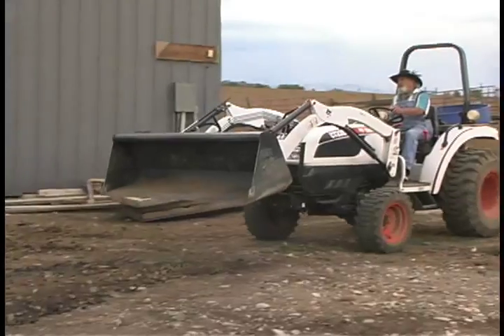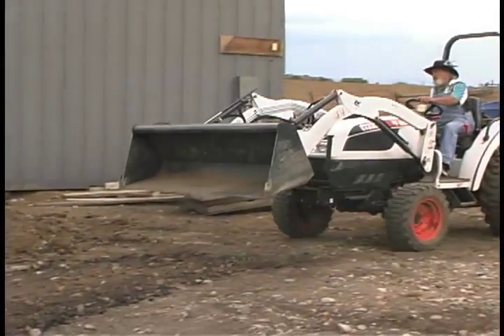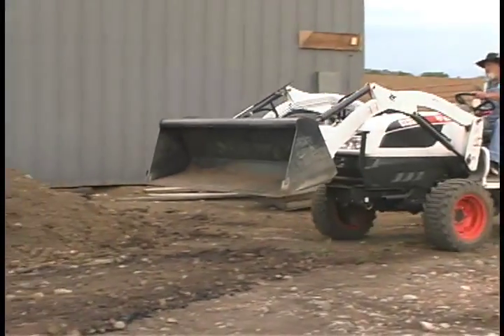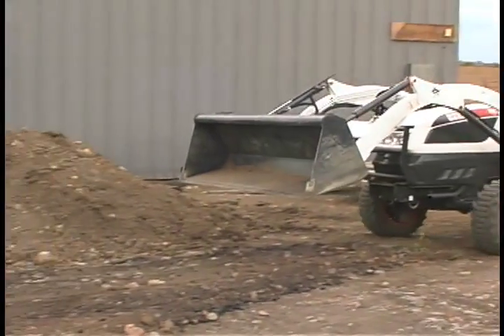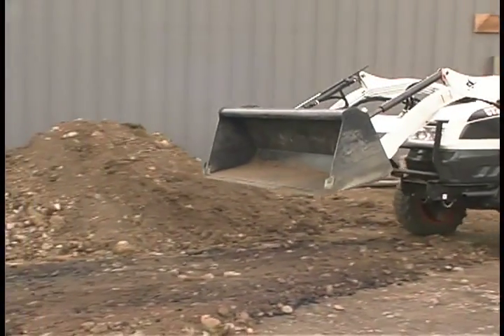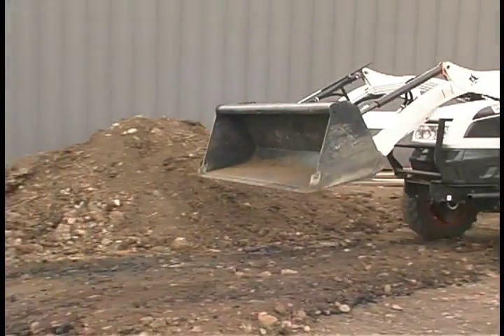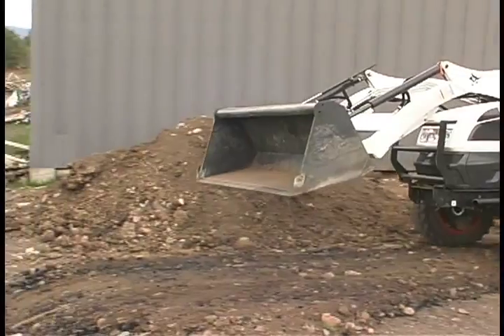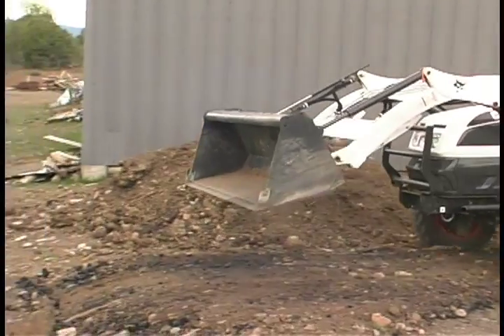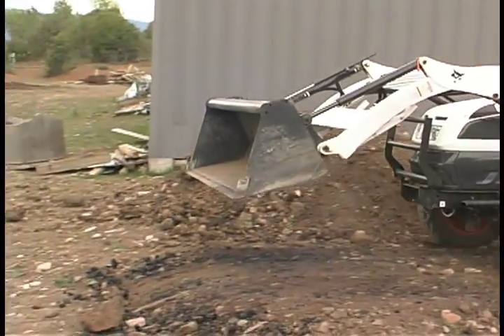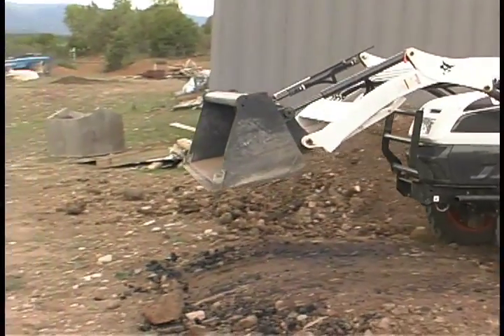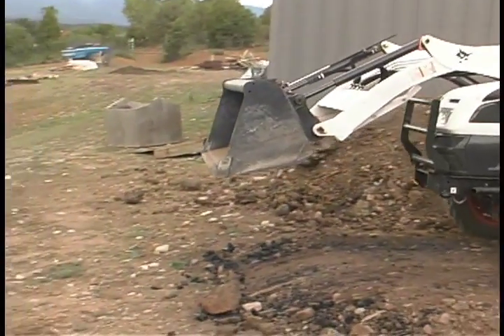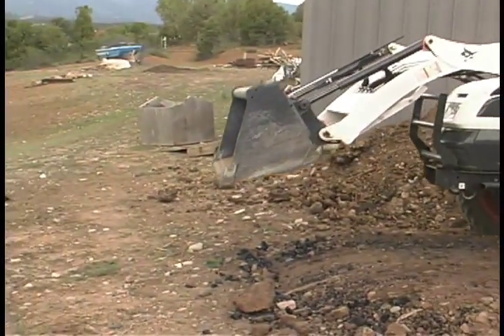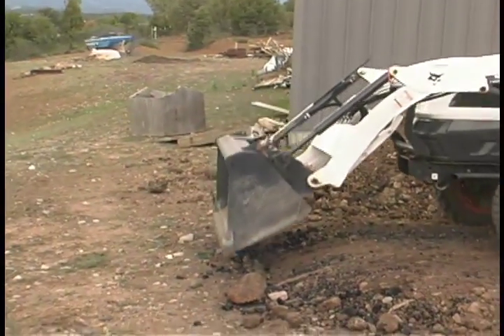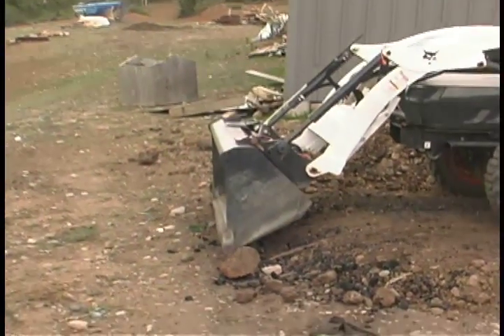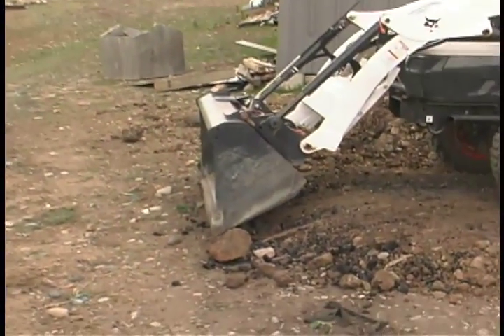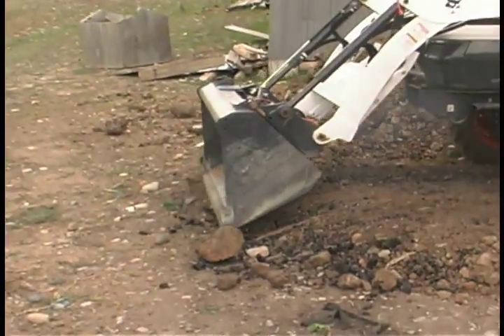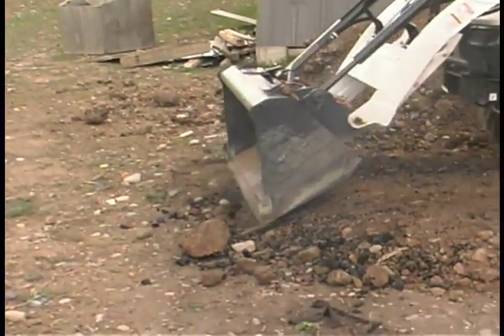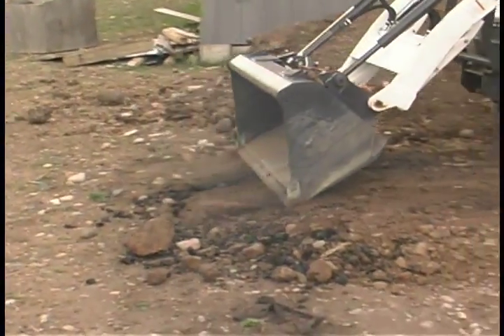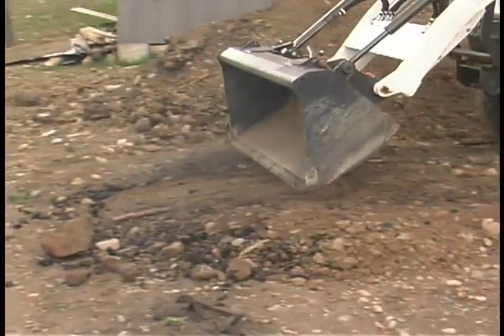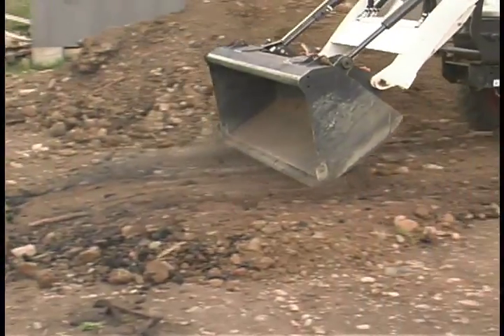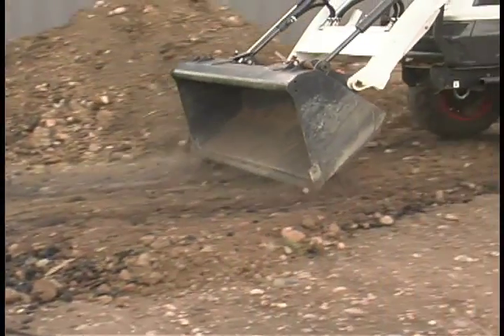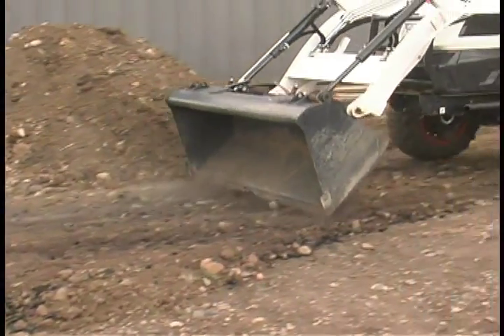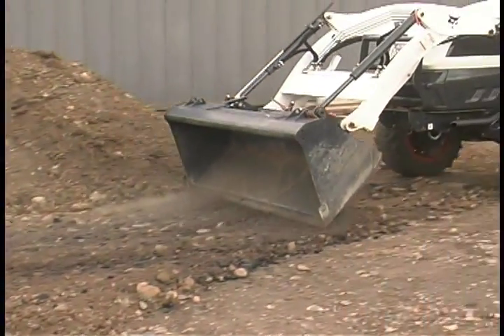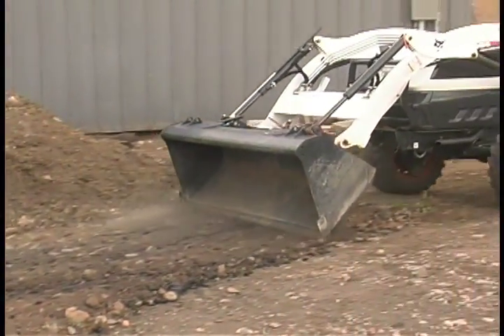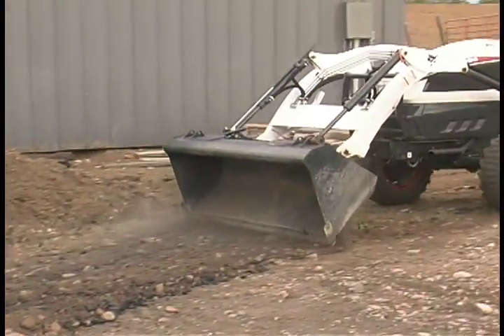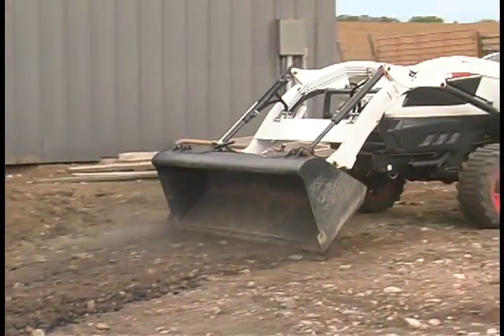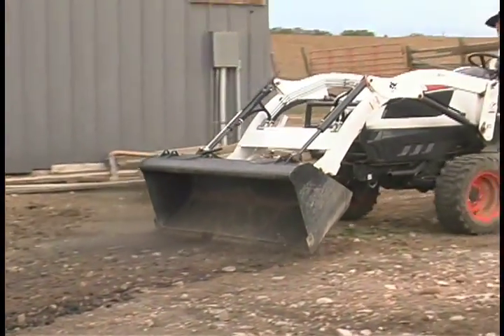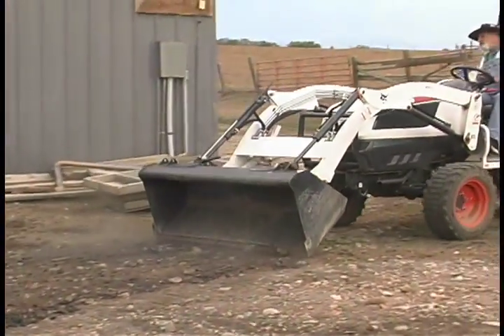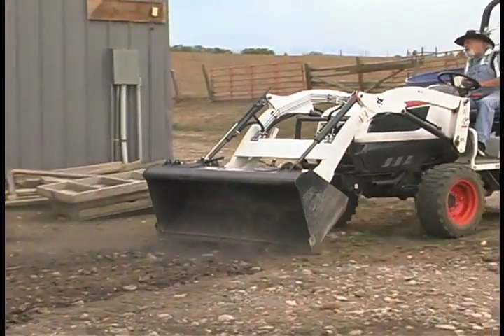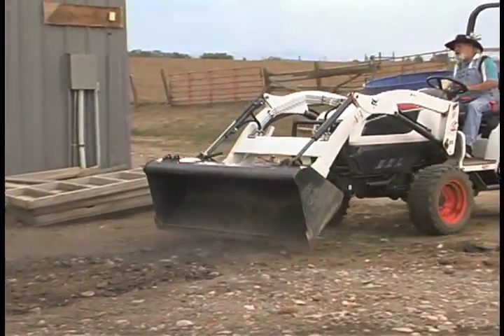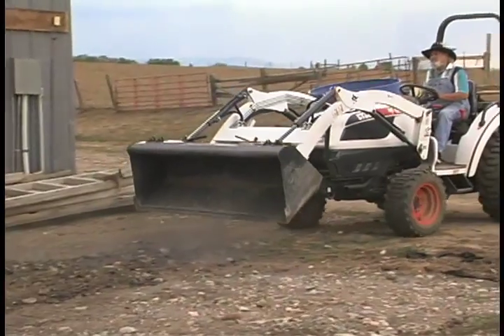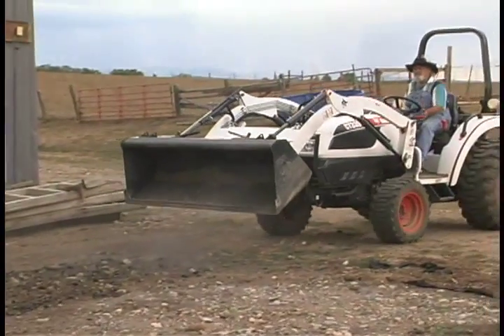It's got a float gear on it which lays down. What you do is you put your gear all the way ahead, lay that float gear down, and you come back up and smooth down the land where you've already dumped loads of gravel.